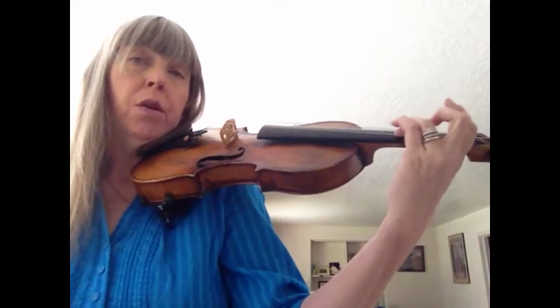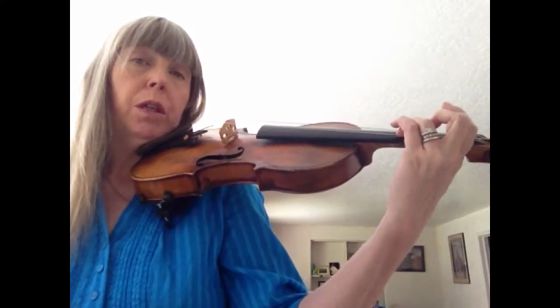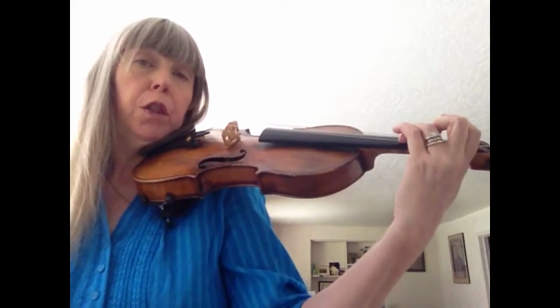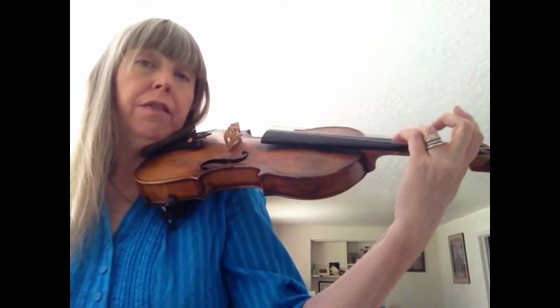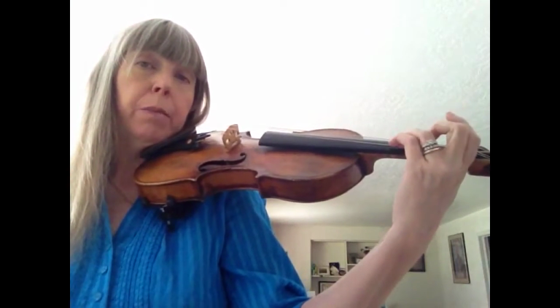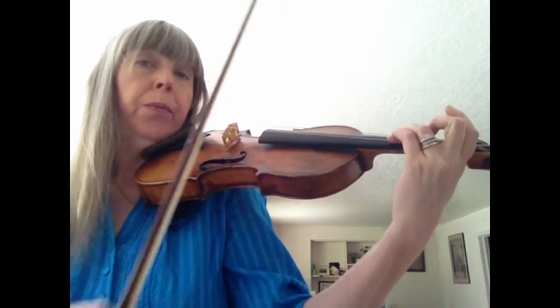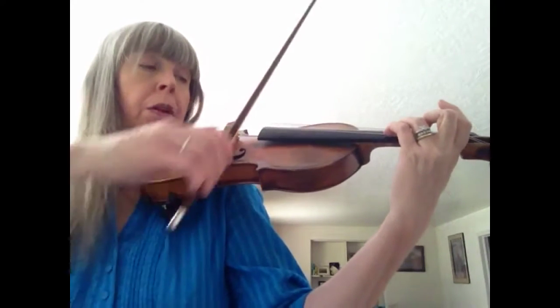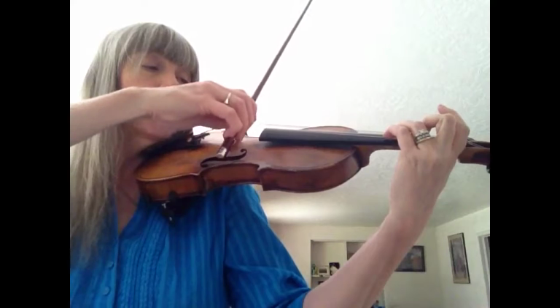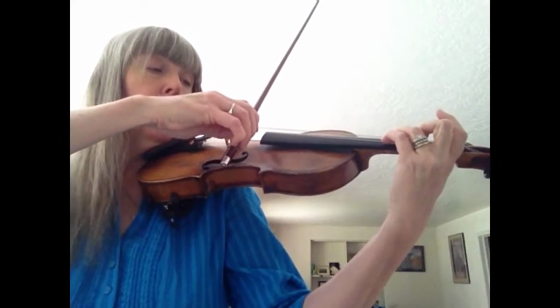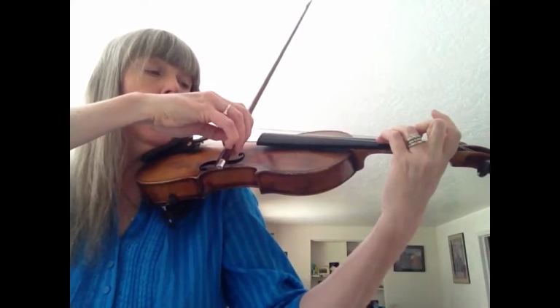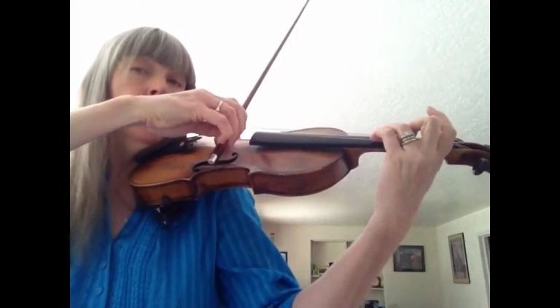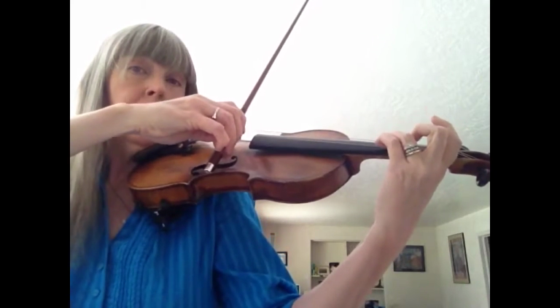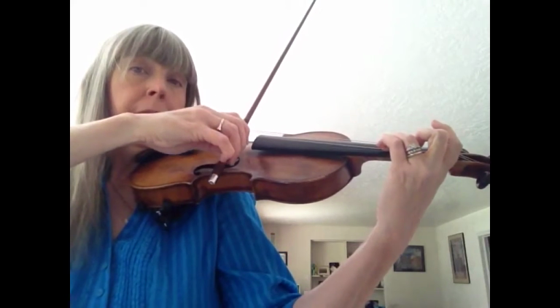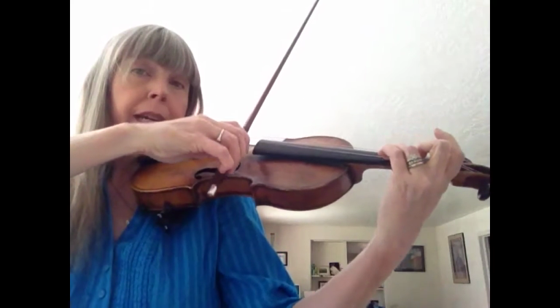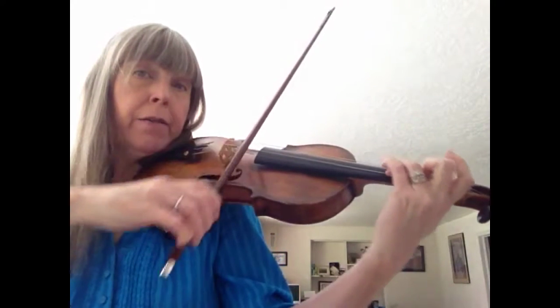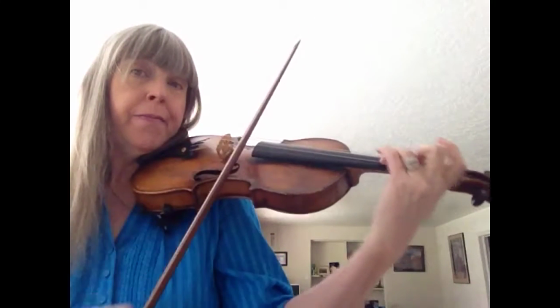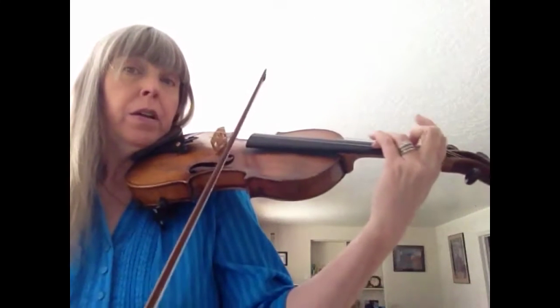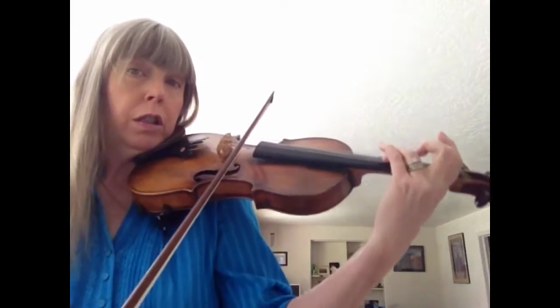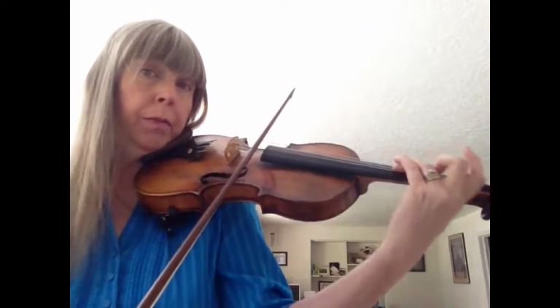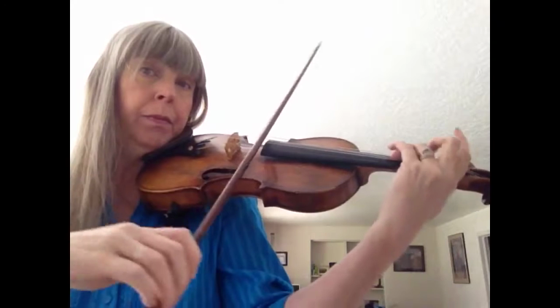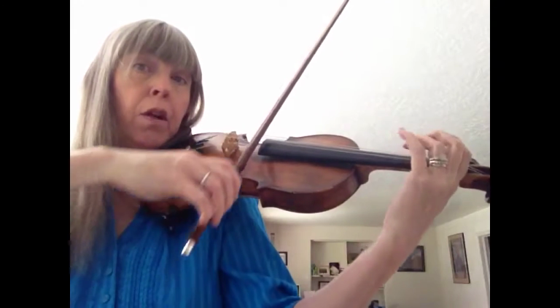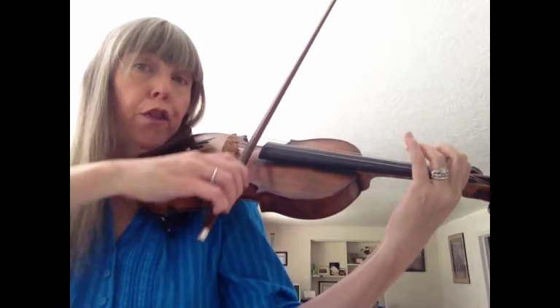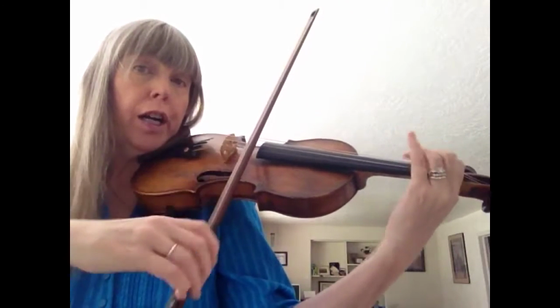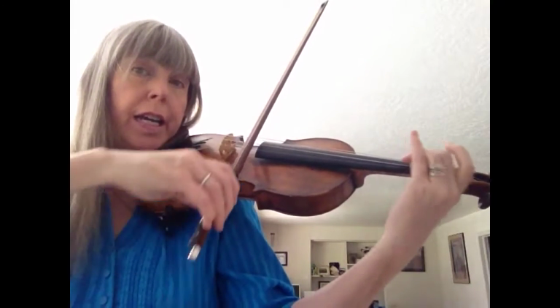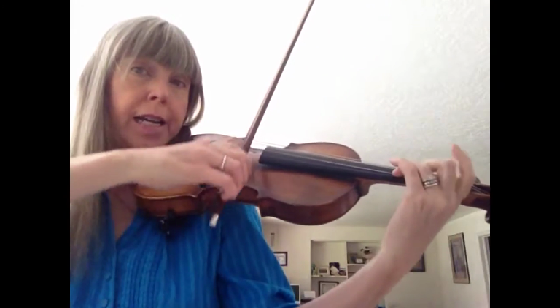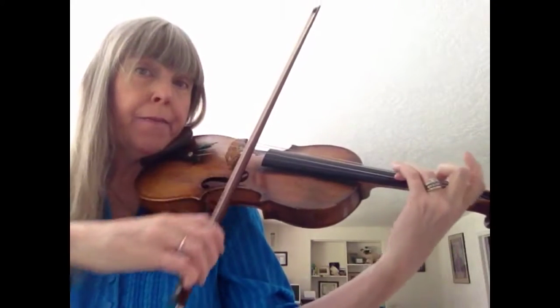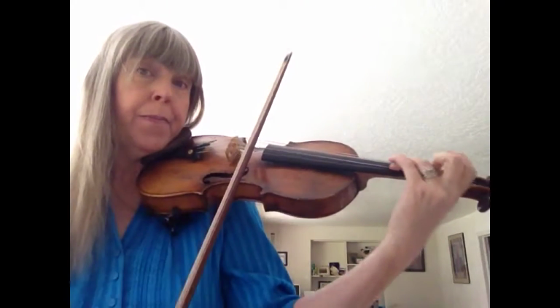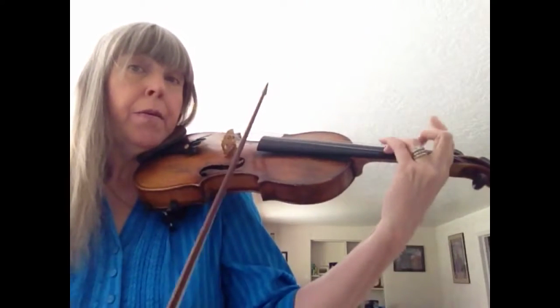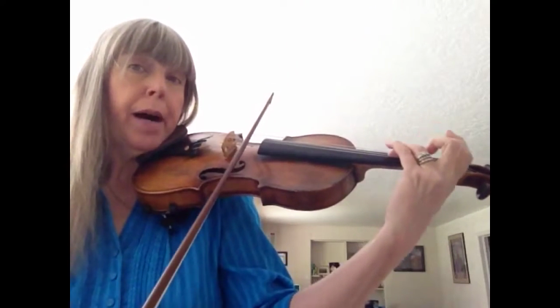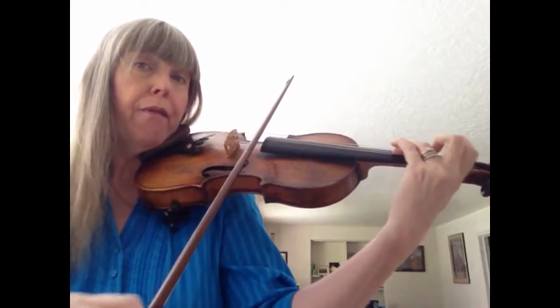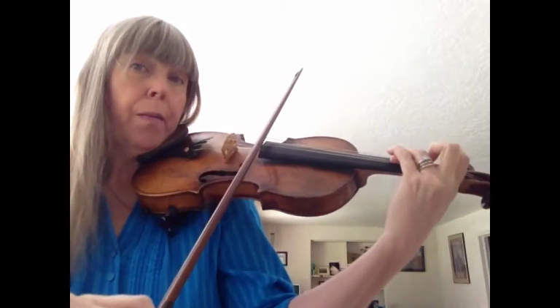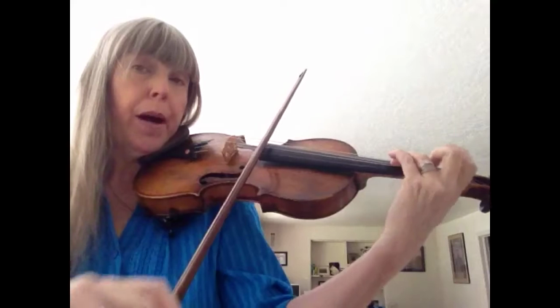We'll start with the first half. Start down bow, three on A. So it's down, slur, froggy down, puff, puff.